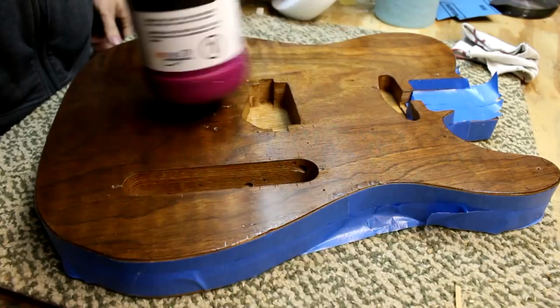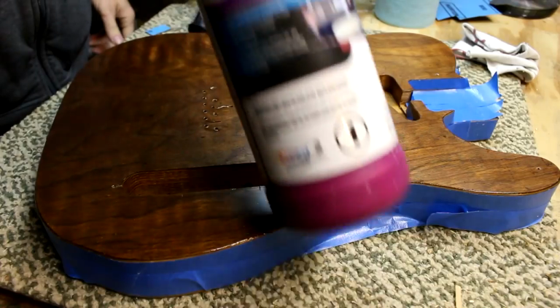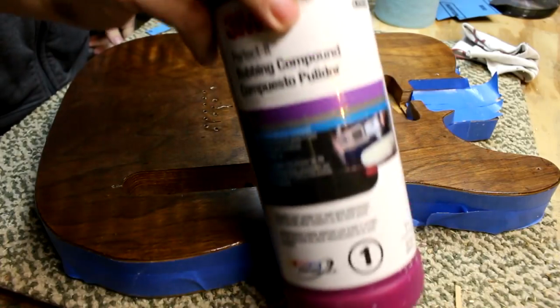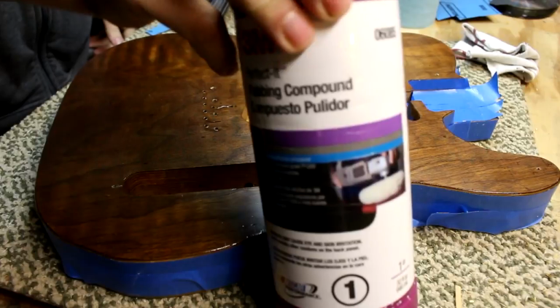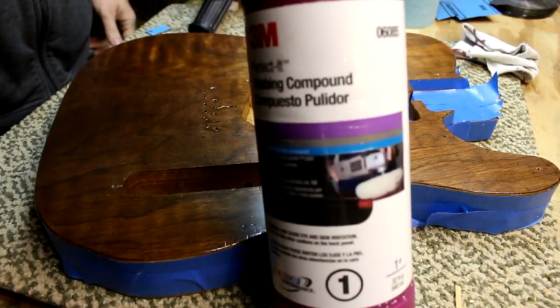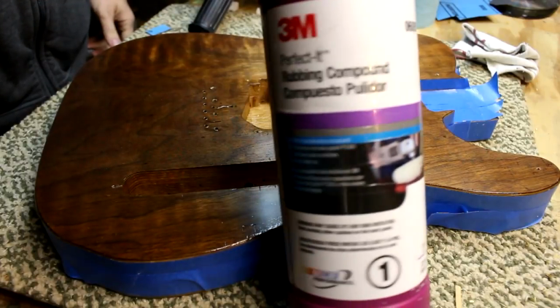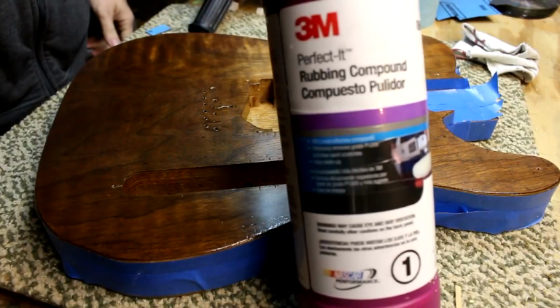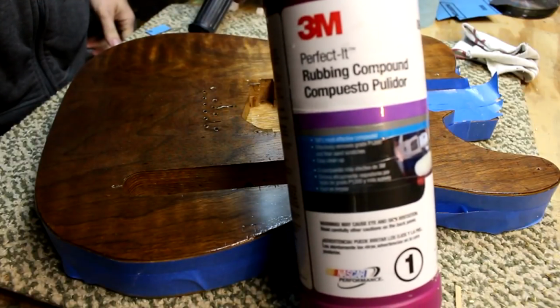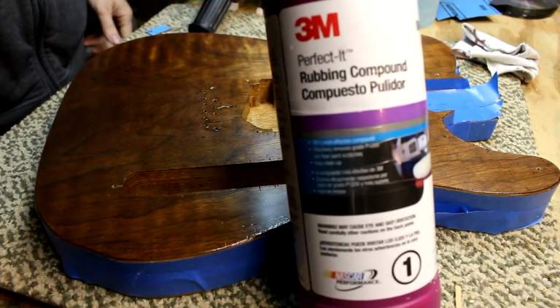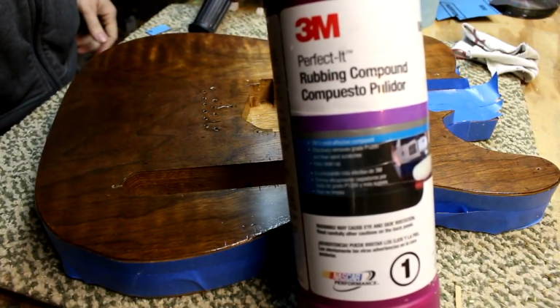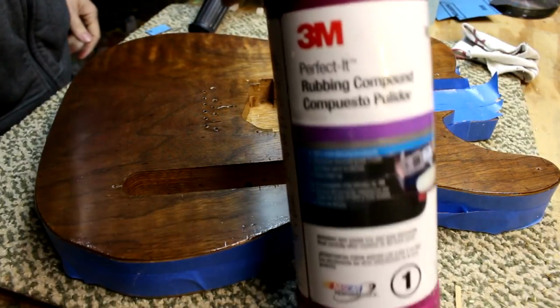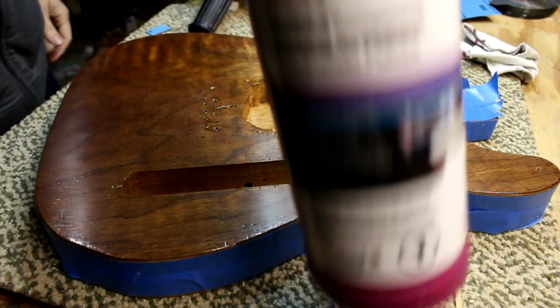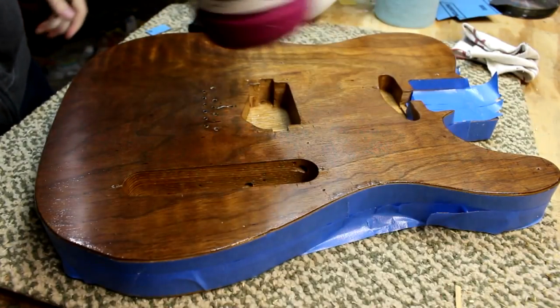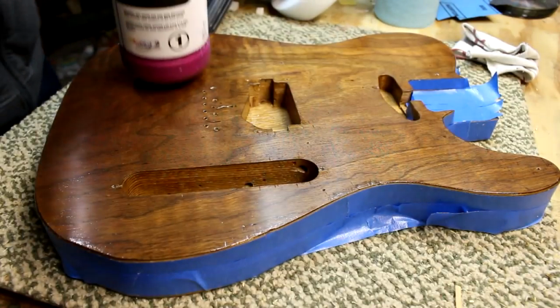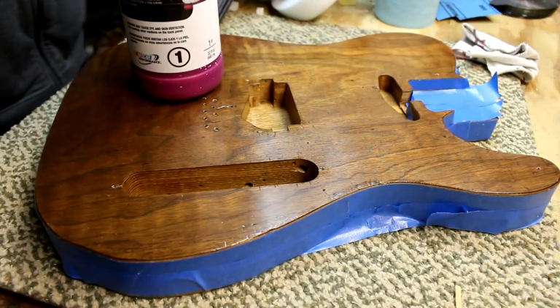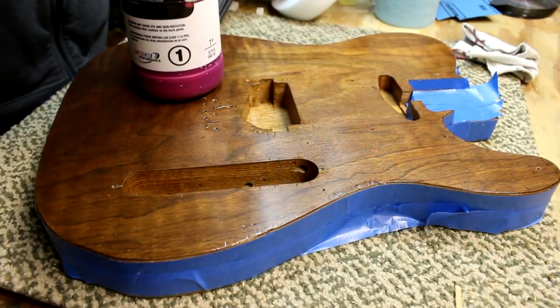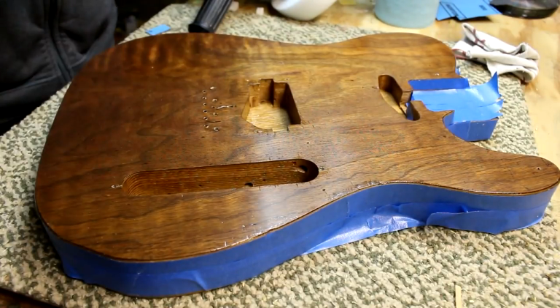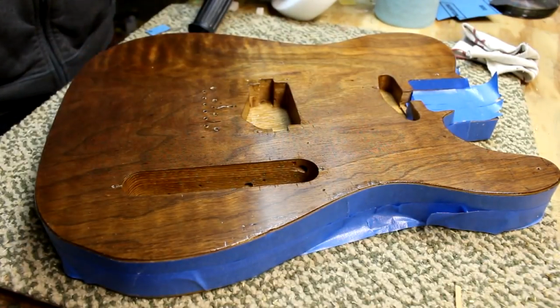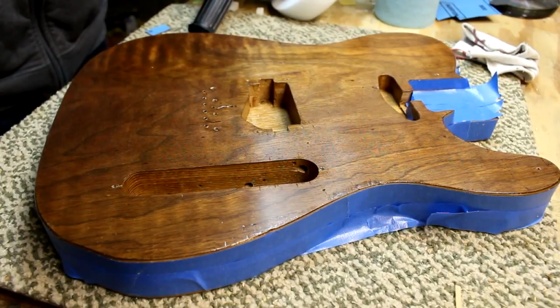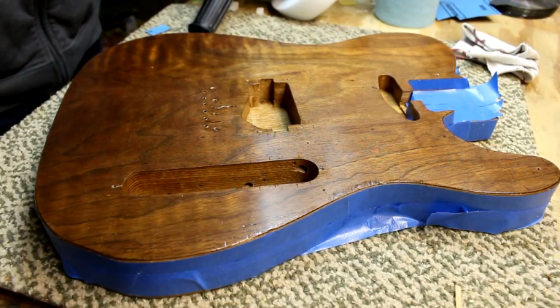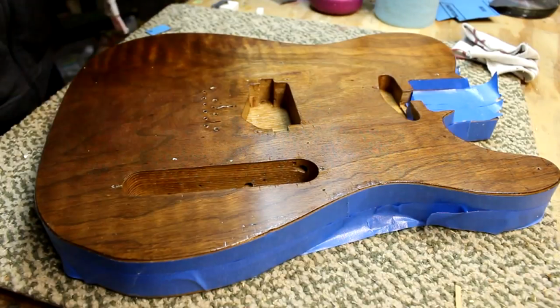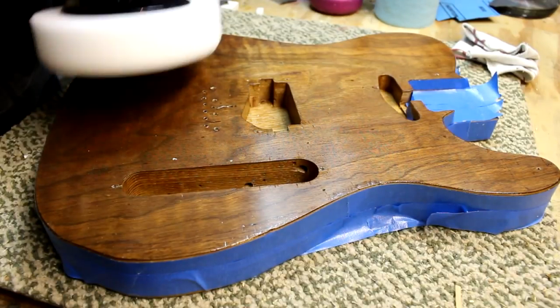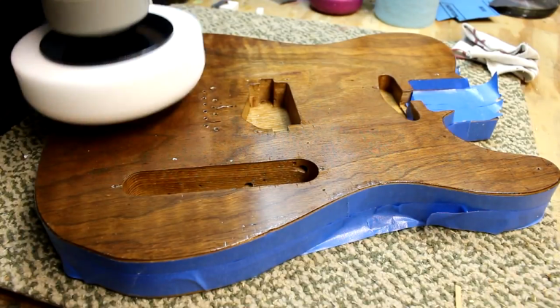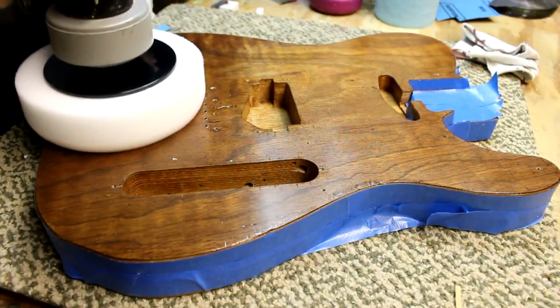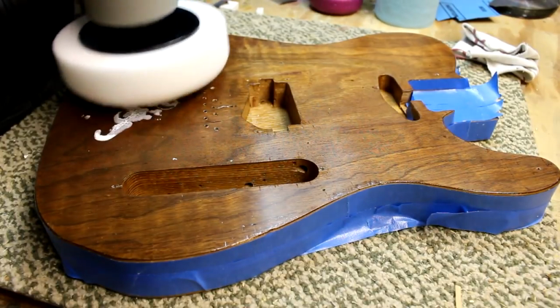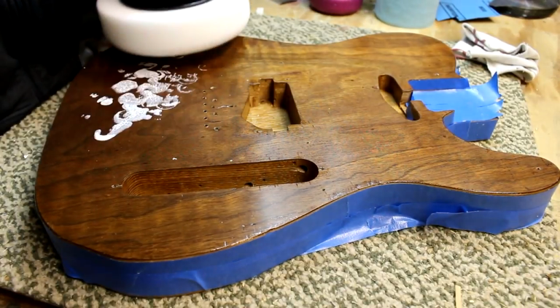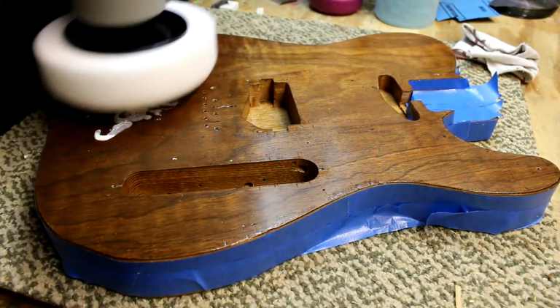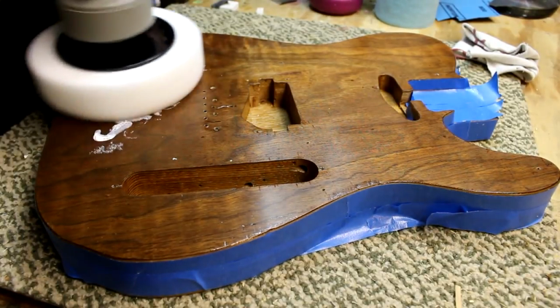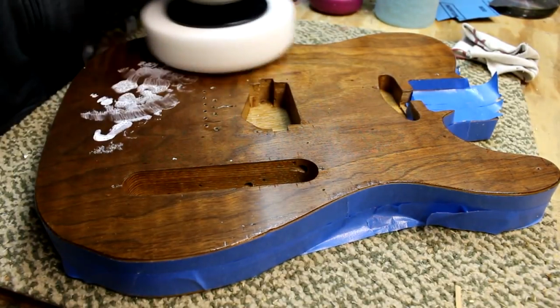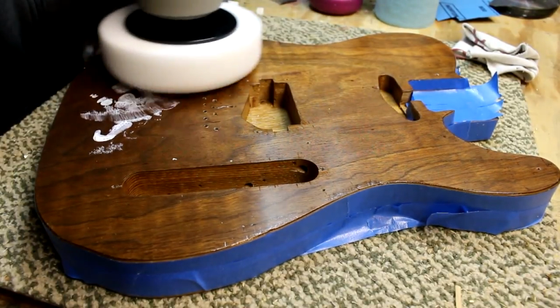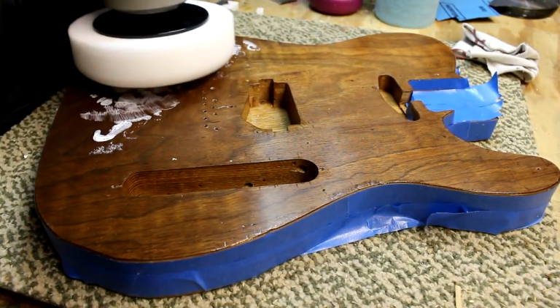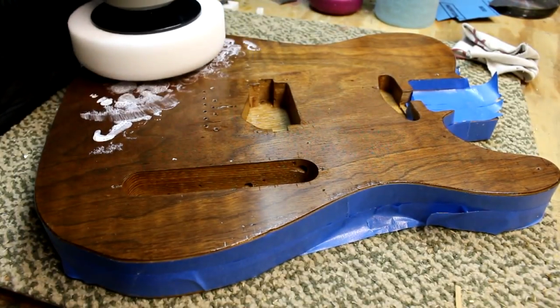Once the sanding was done I used some 3M rubbing compound with a random orbital polisher just to polish out the finish even further.